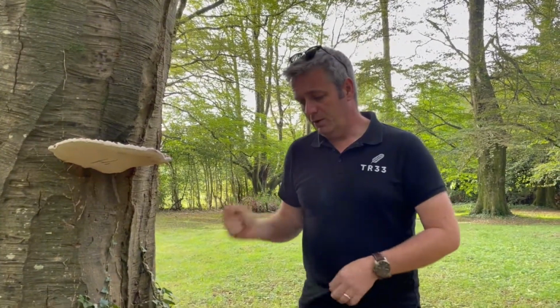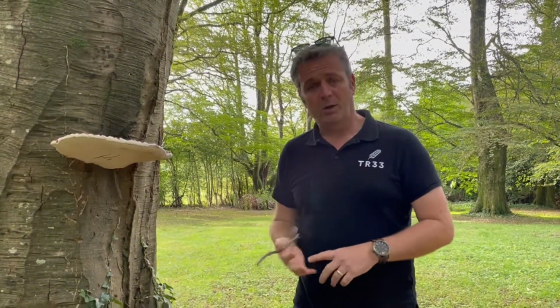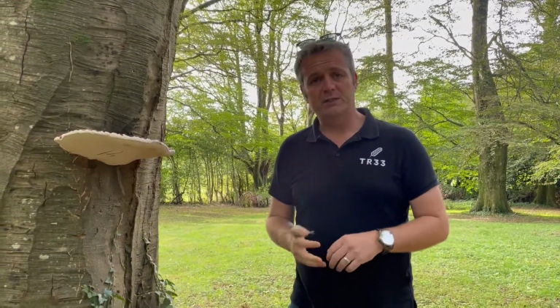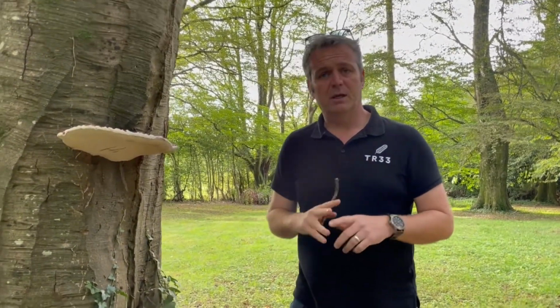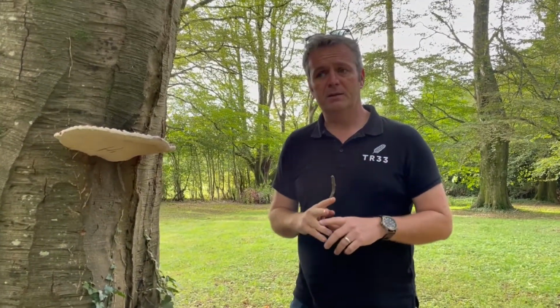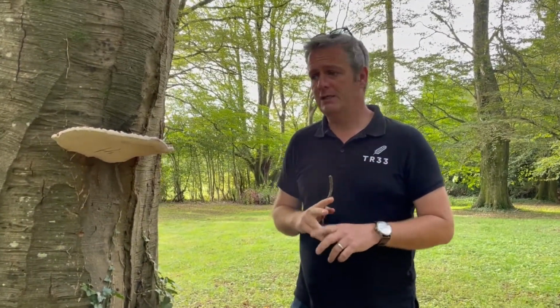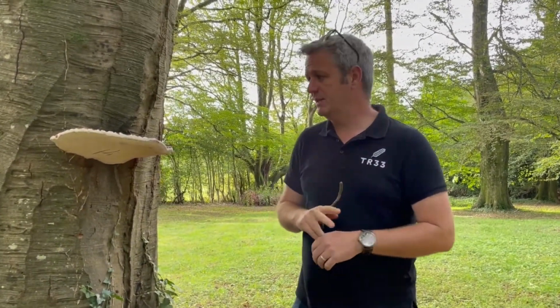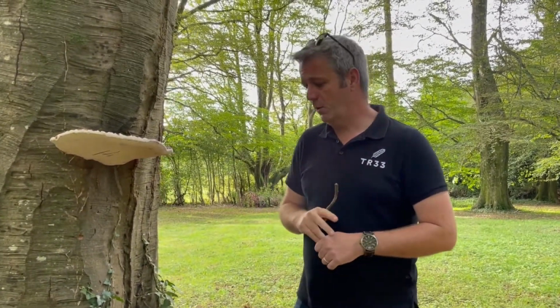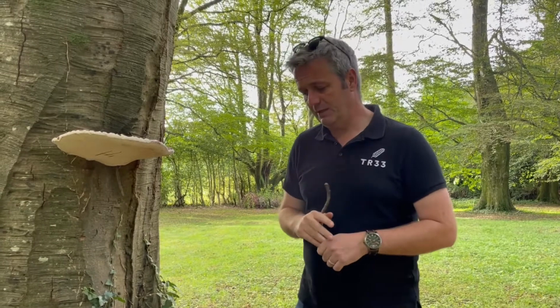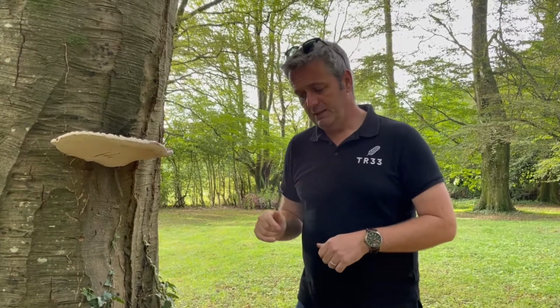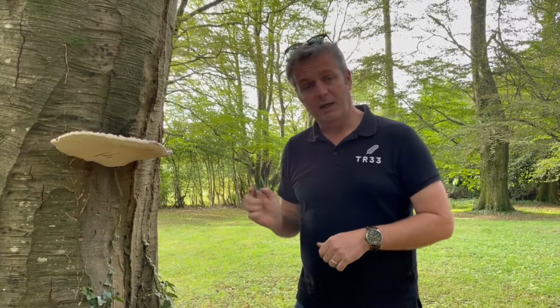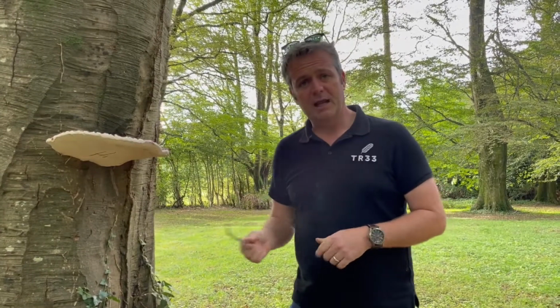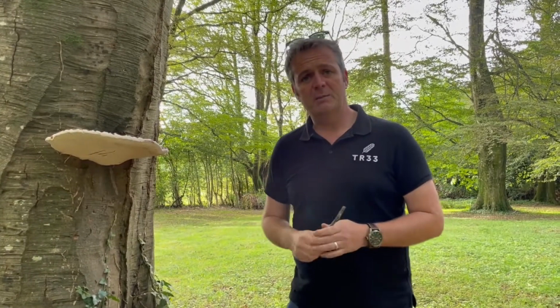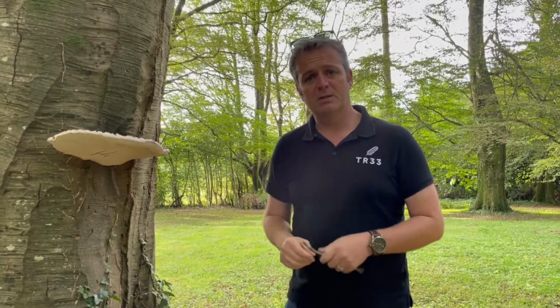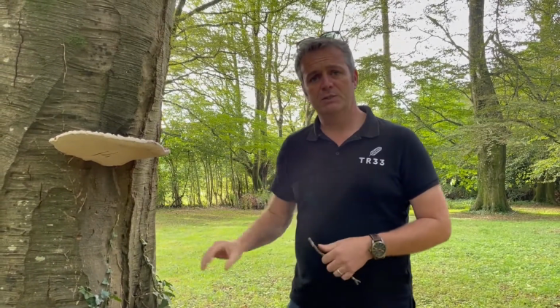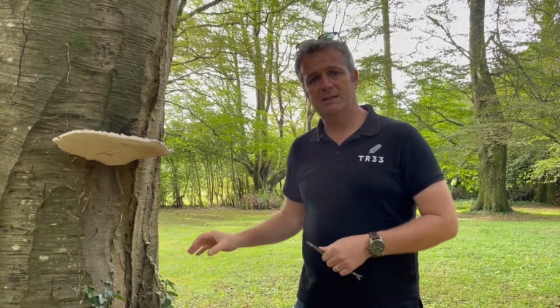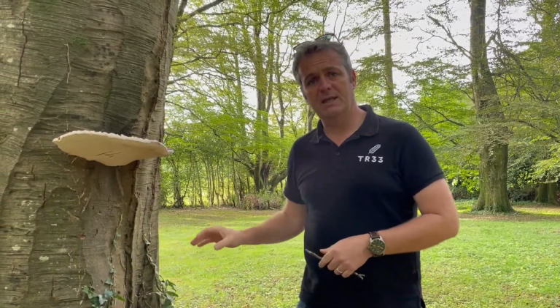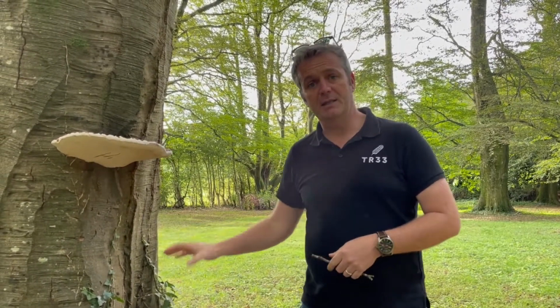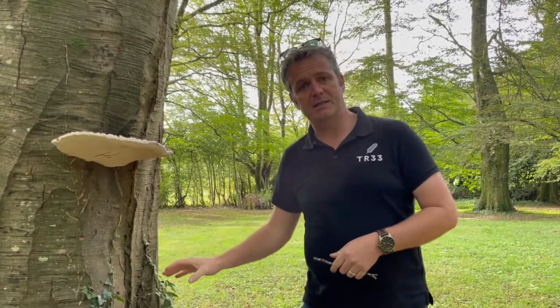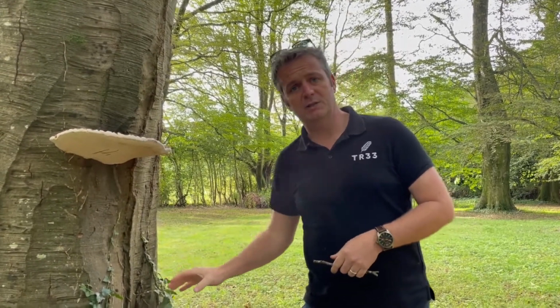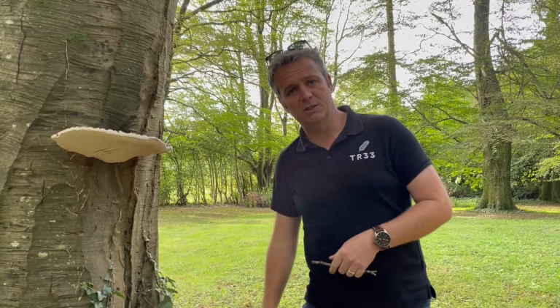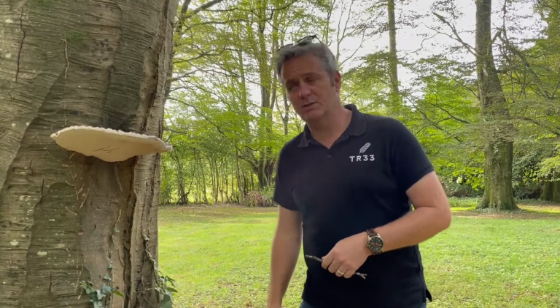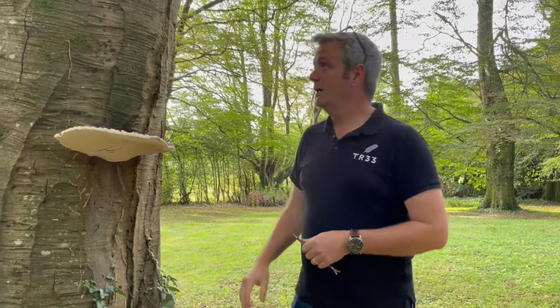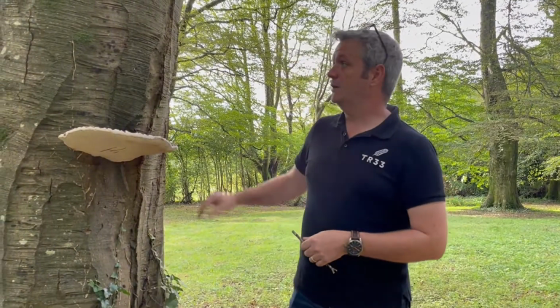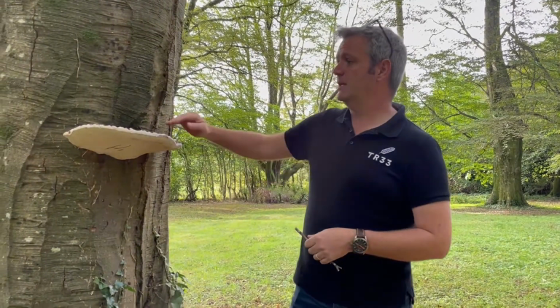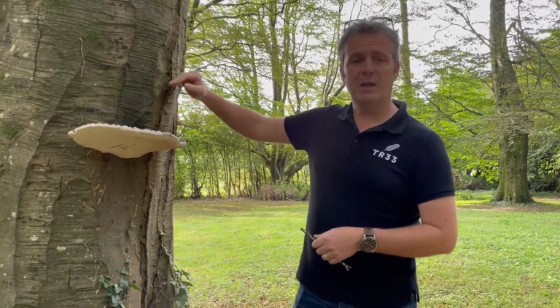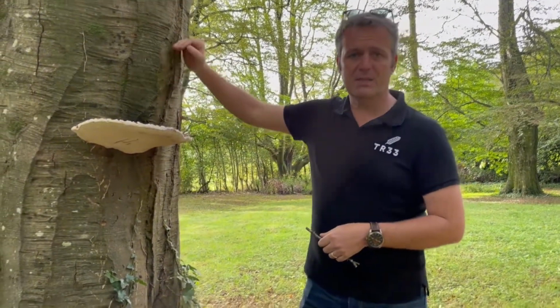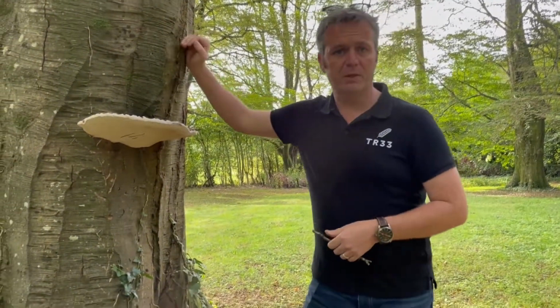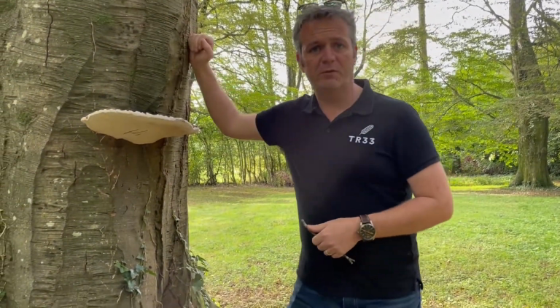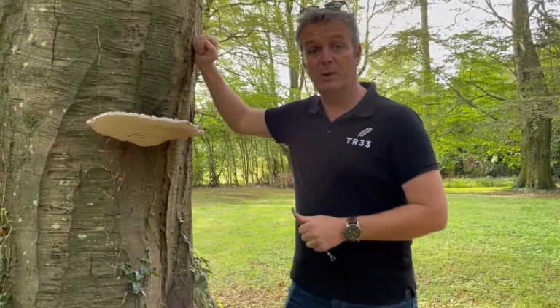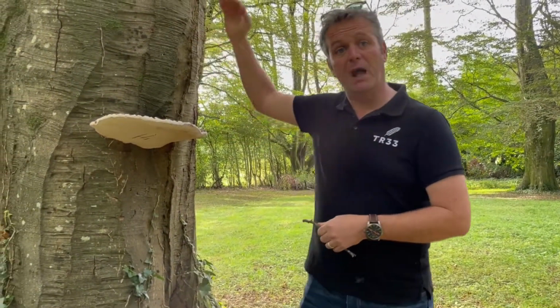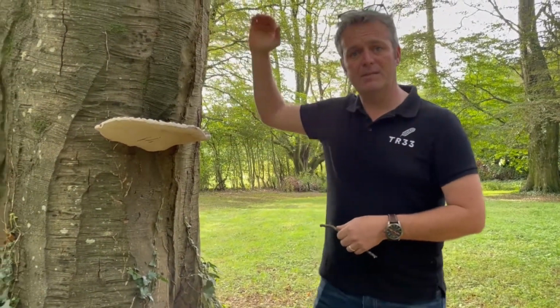Common on beech, you occasionally see it on oak as well. Like the other Ganoderma, this causes decay in the base of the tree and the rooting structure. You do see it coming up the stem but not very frequently high up the stem.